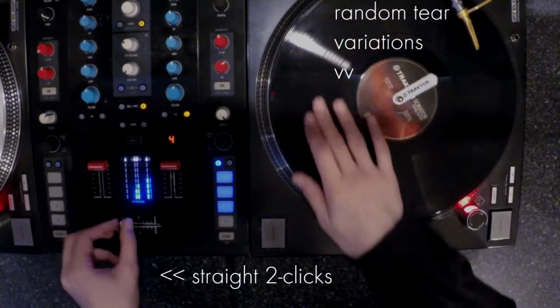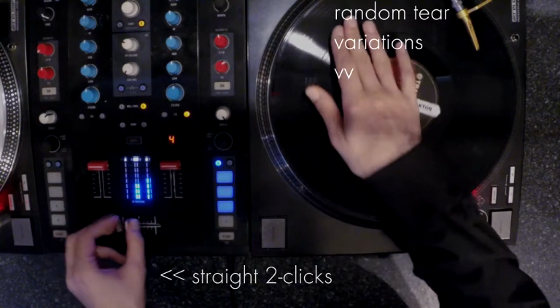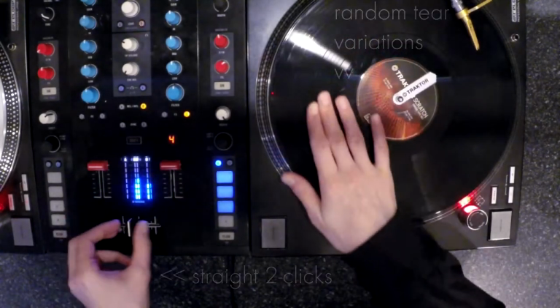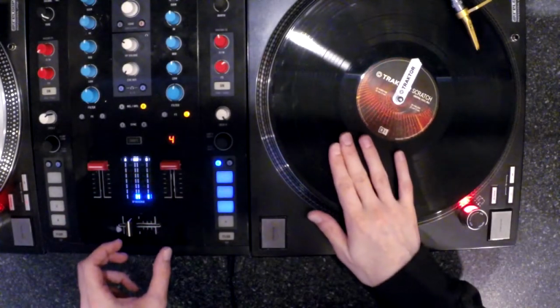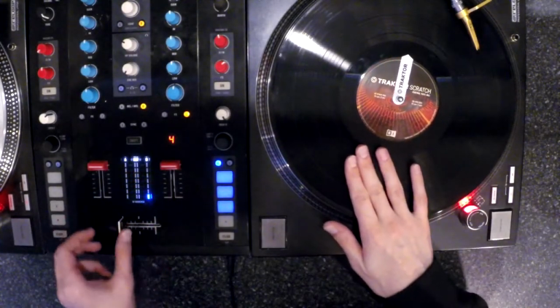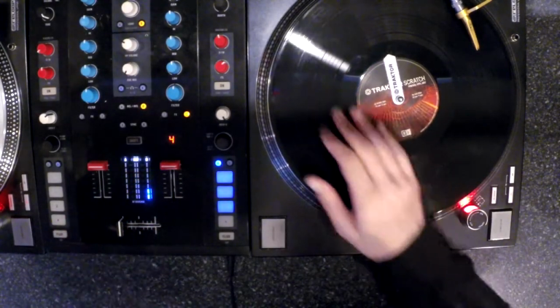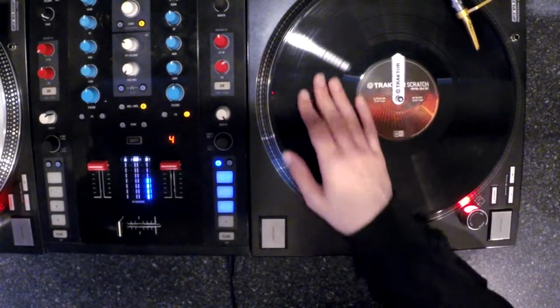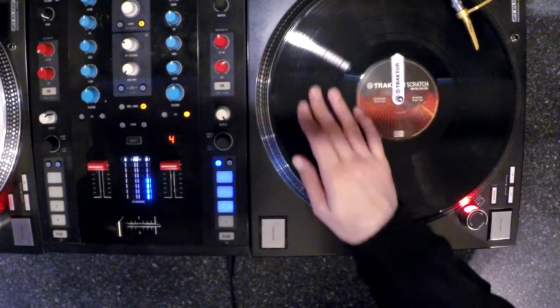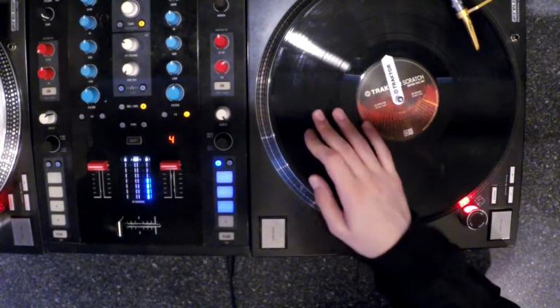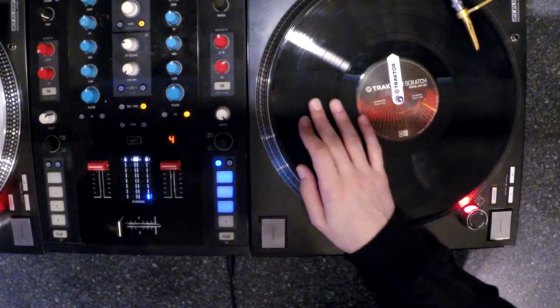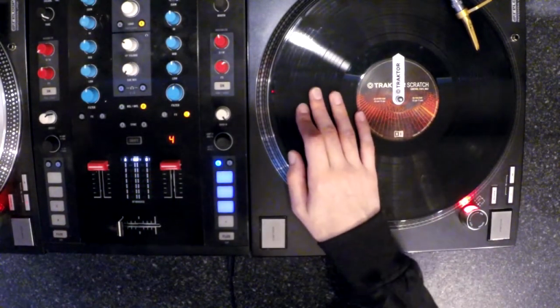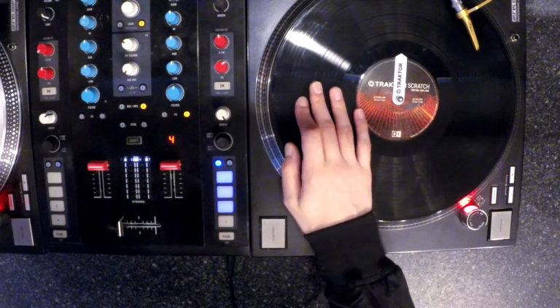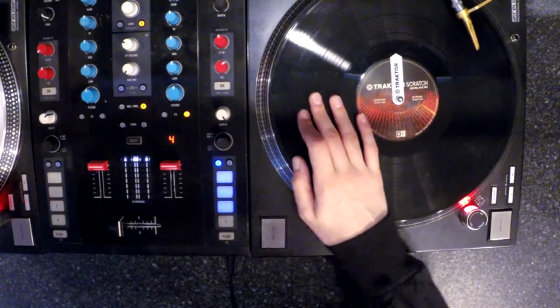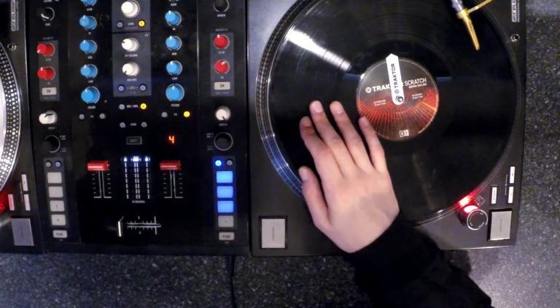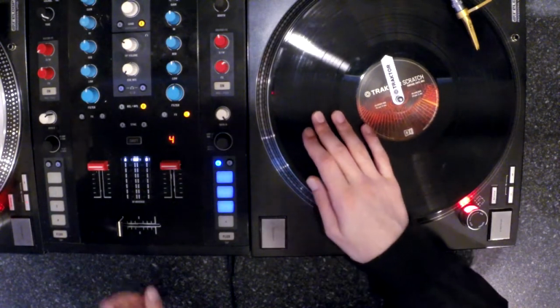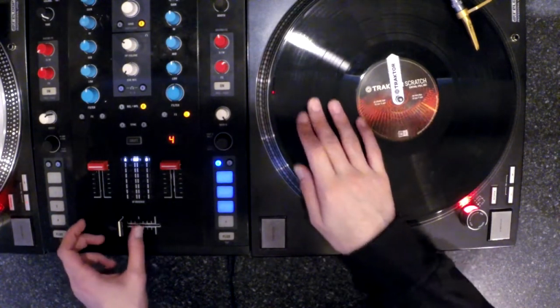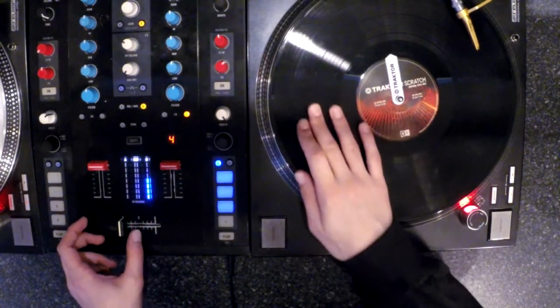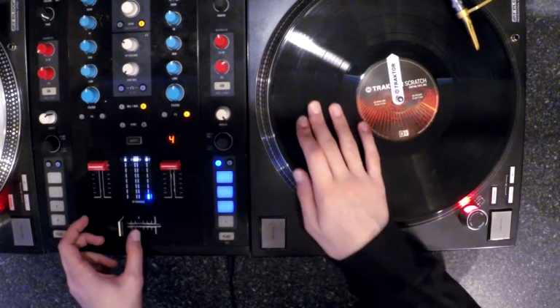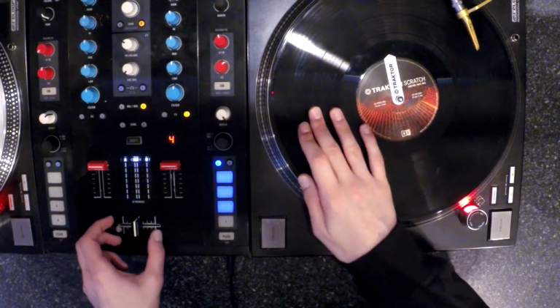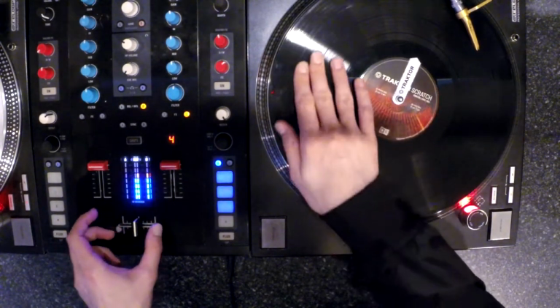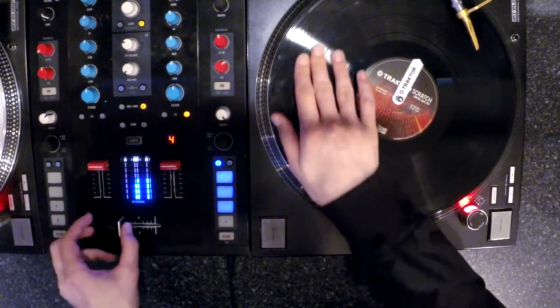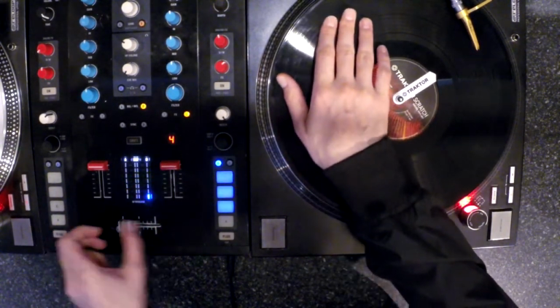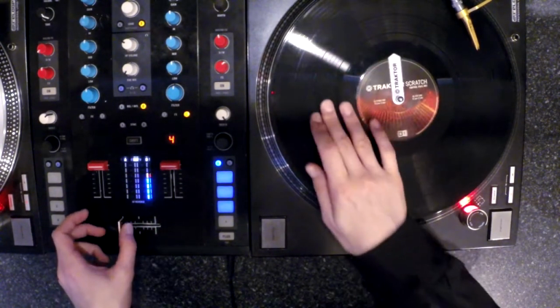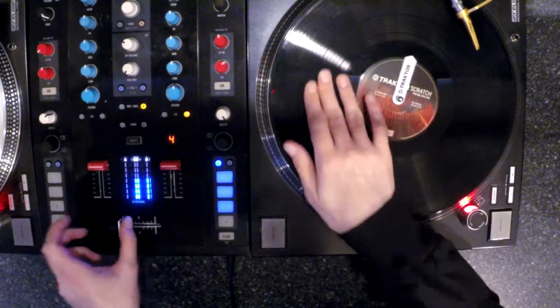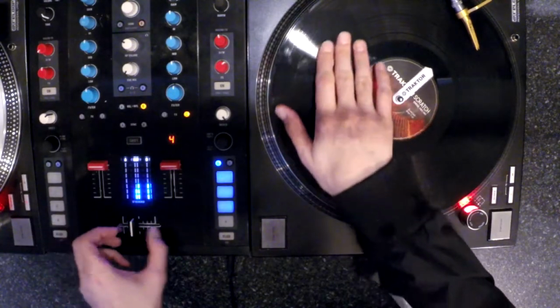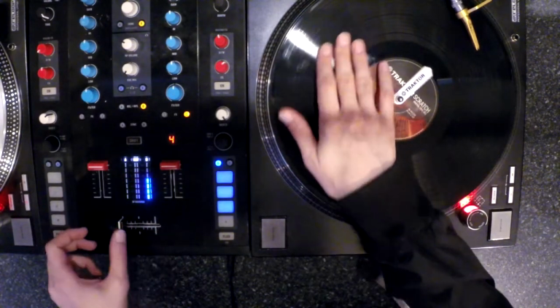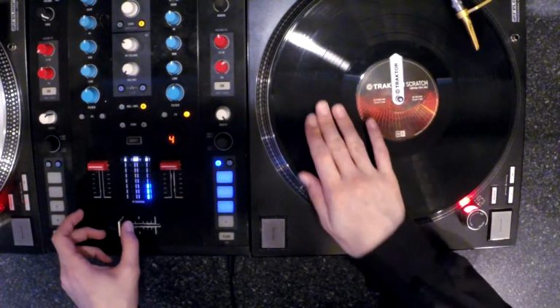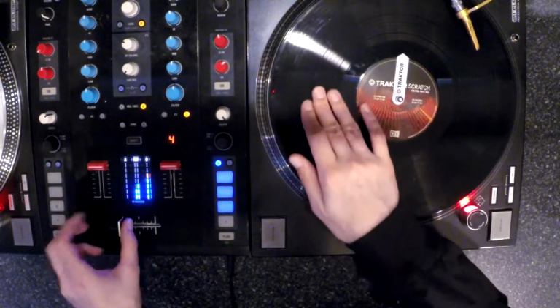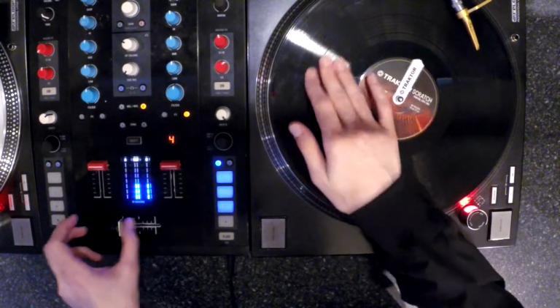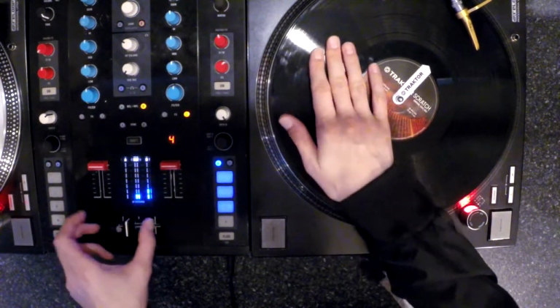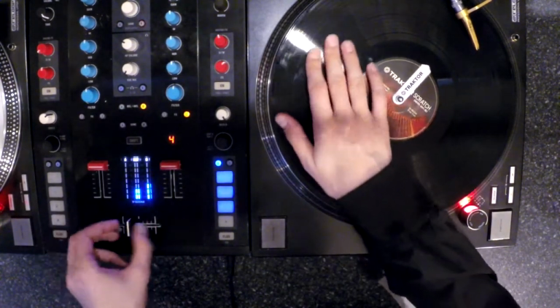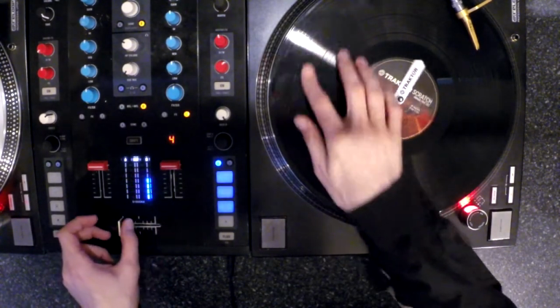So we're gonna switch up the record movement again while keeping our fader hand completely stable. You can start the record movement with a little baby scratch while performing a two-click on the fader. This one can feel a bit weird when you're doing it, but the practice really pays off.